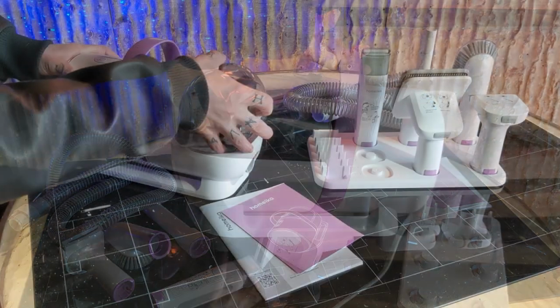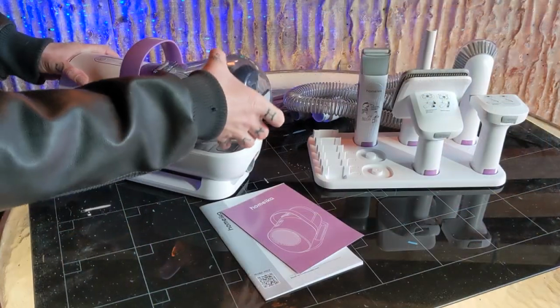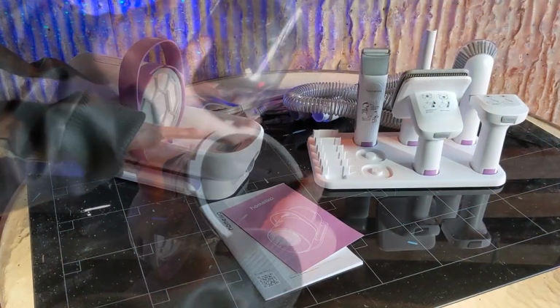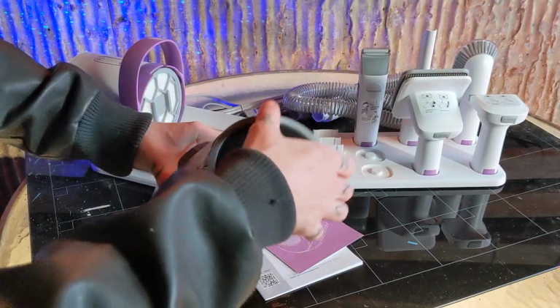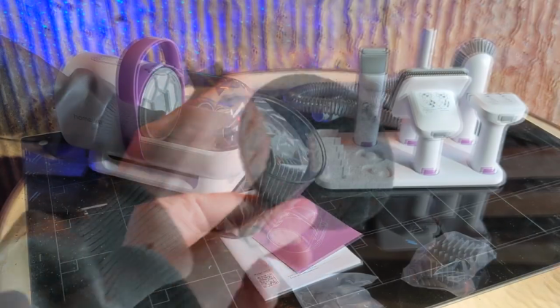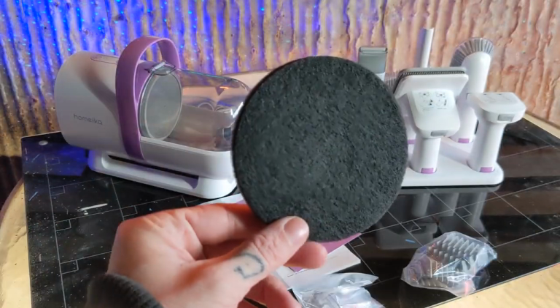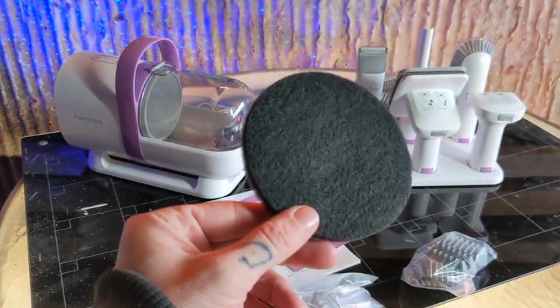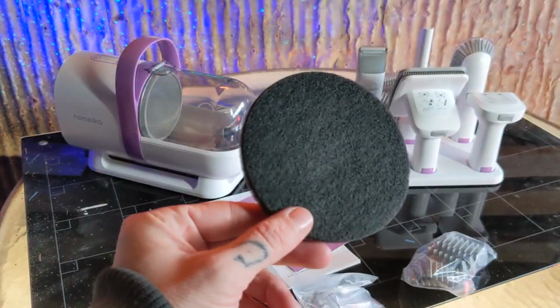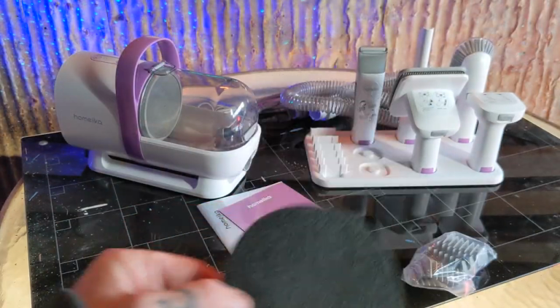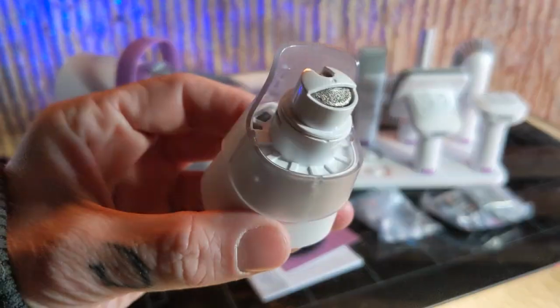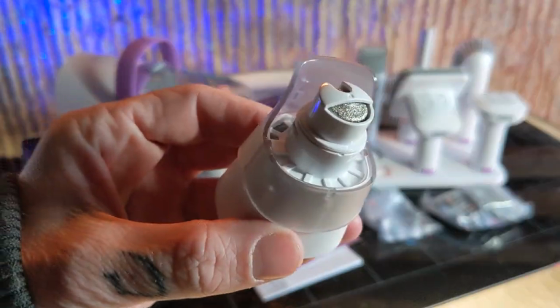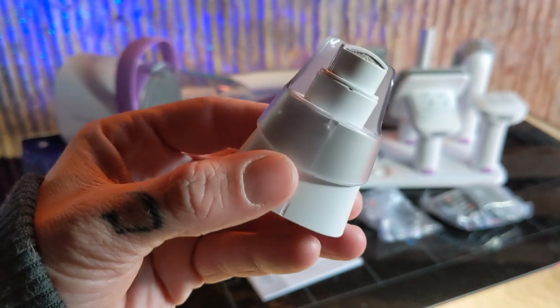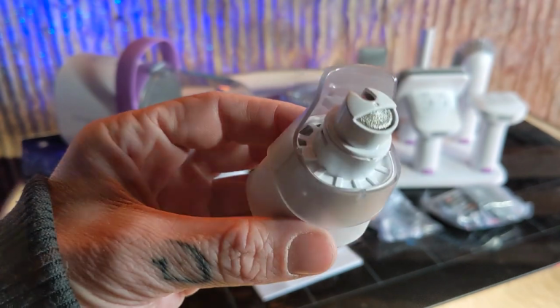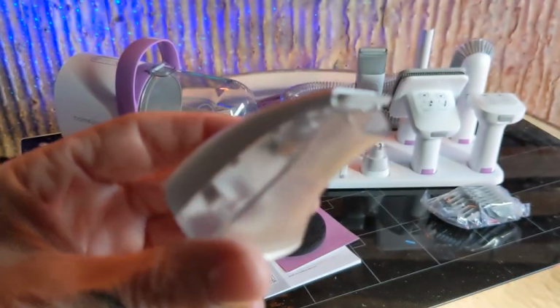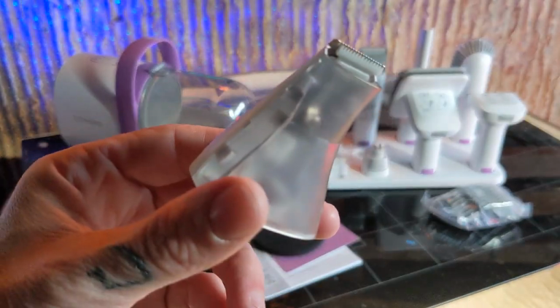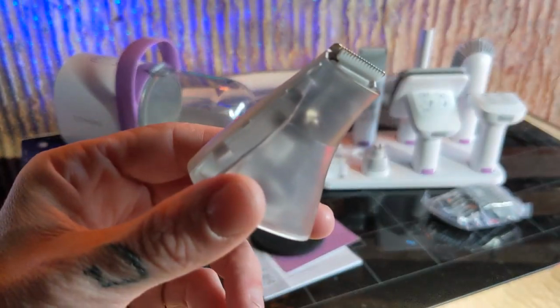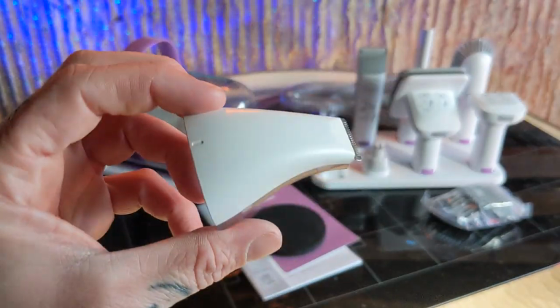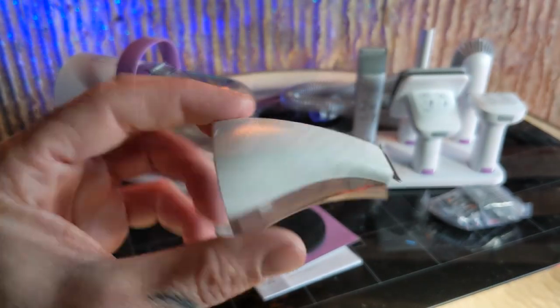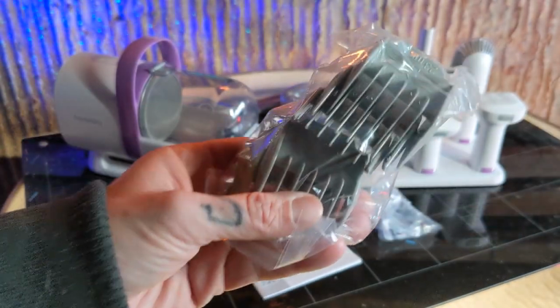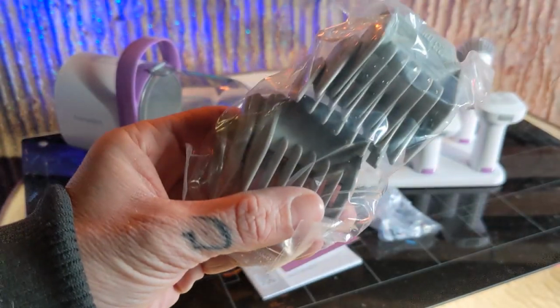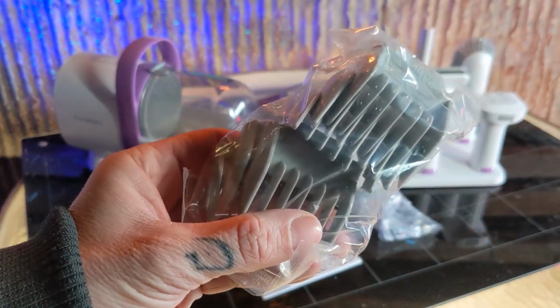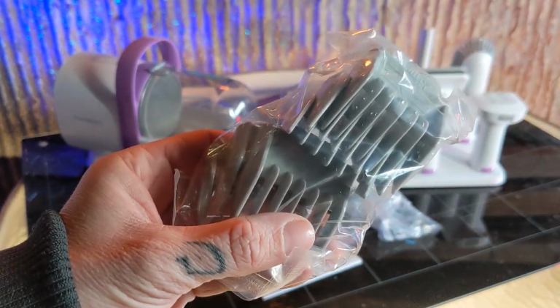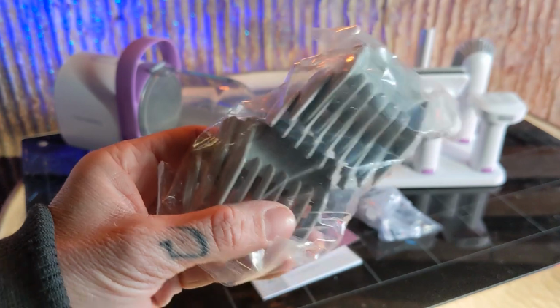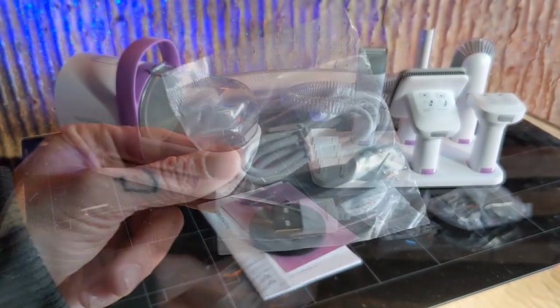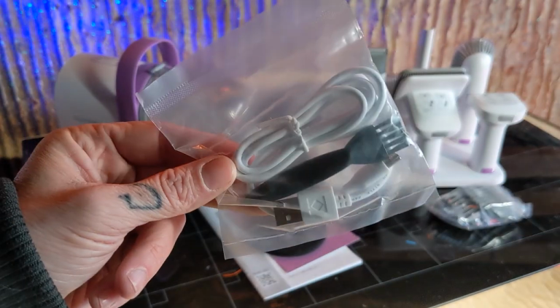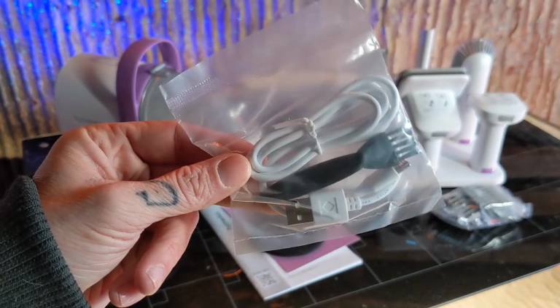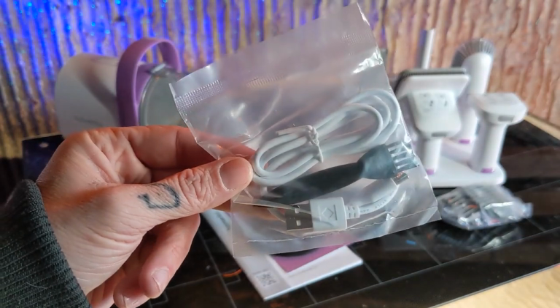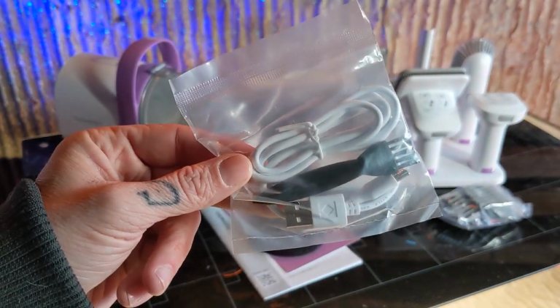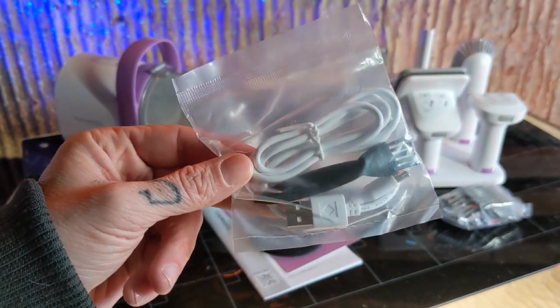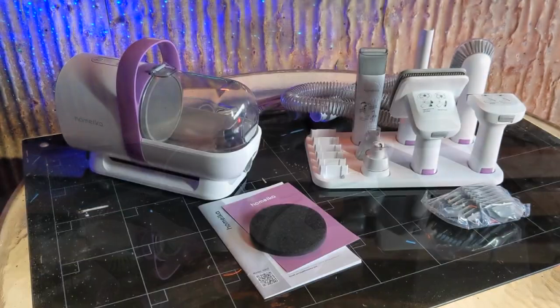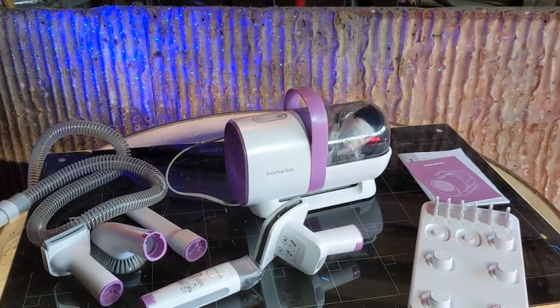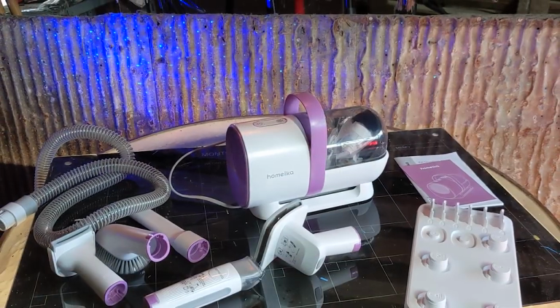Open up the dust compartment and you can find a spare filter, a nail grinder, a pet paw trimmer, 6 different length trimmer guards, a cleaning brush, and a charging cable. And that's it.